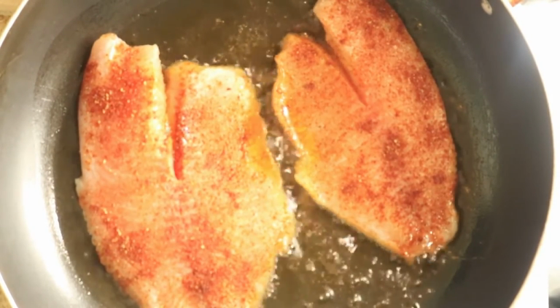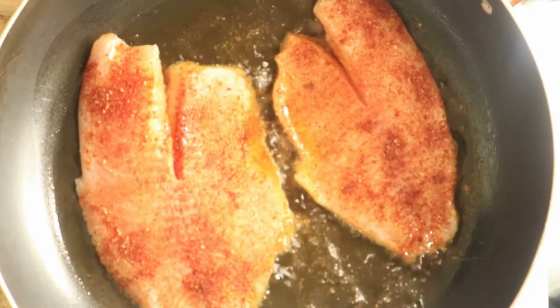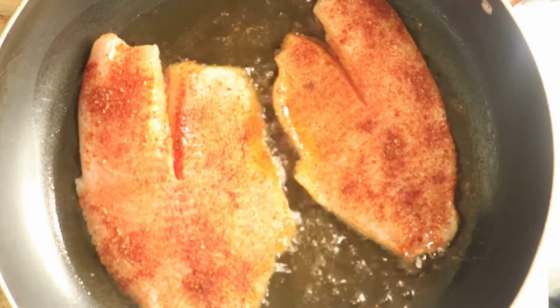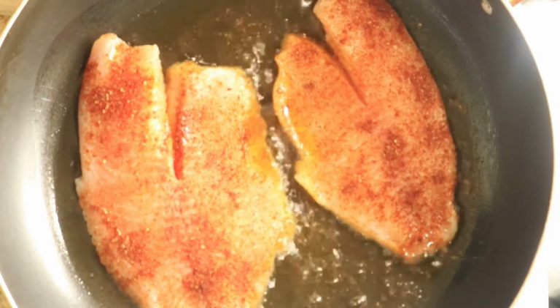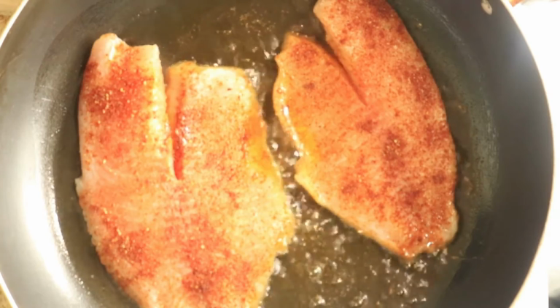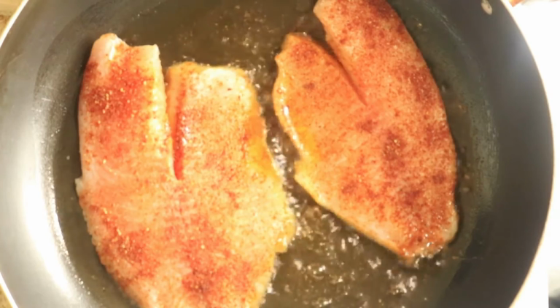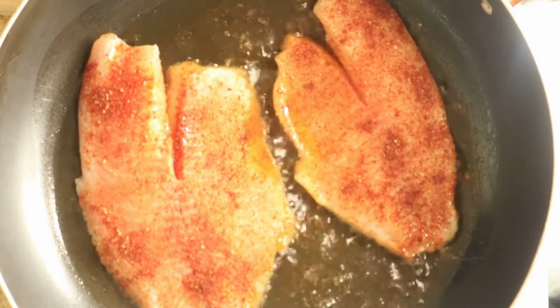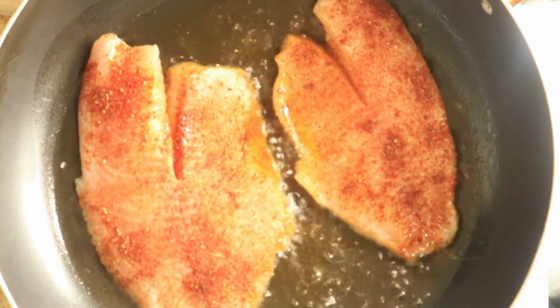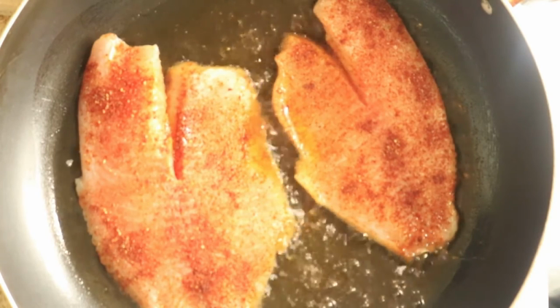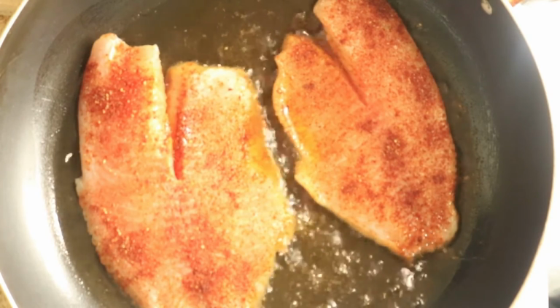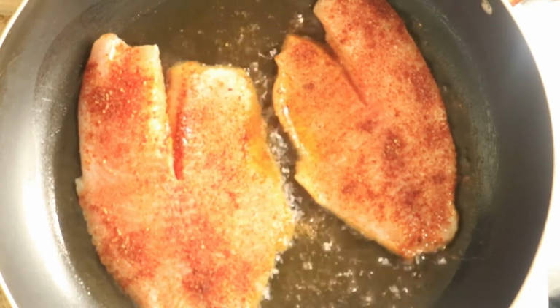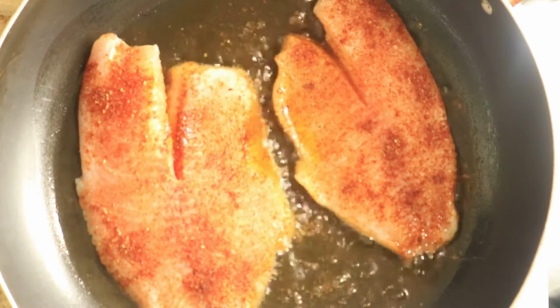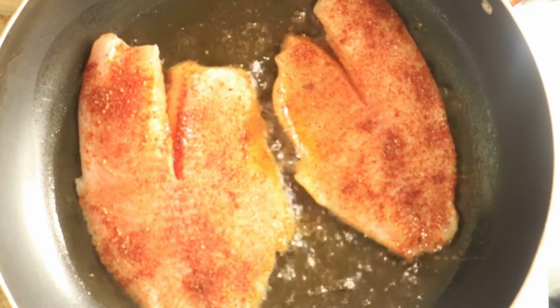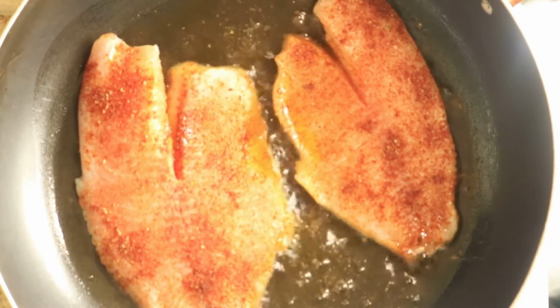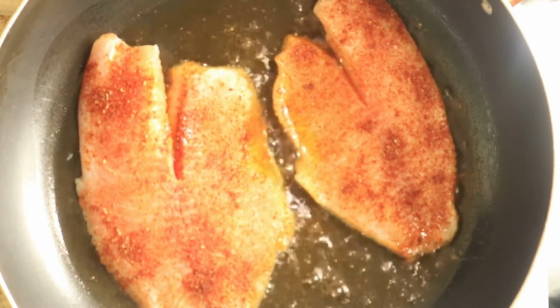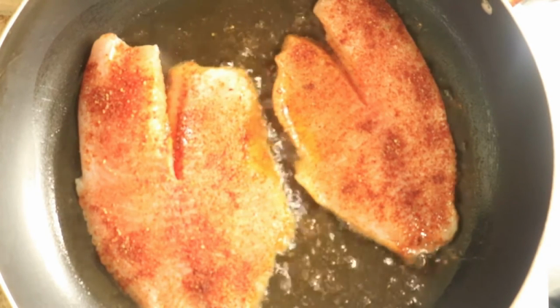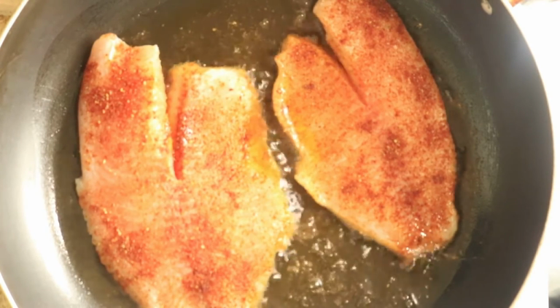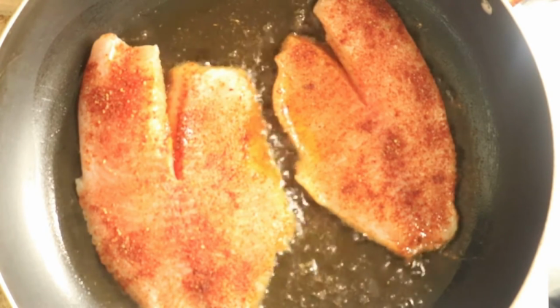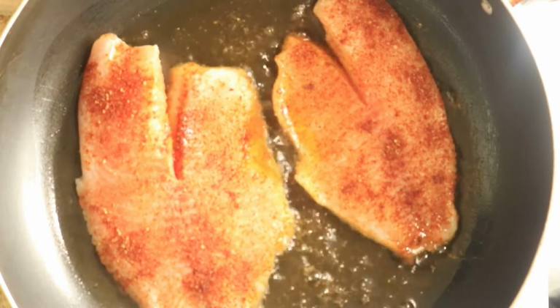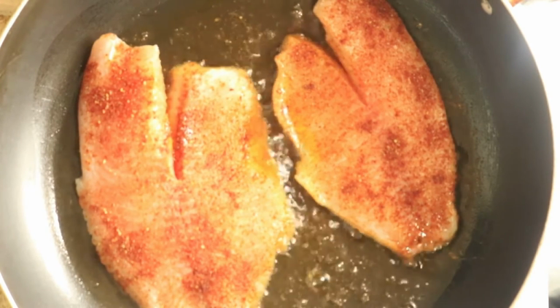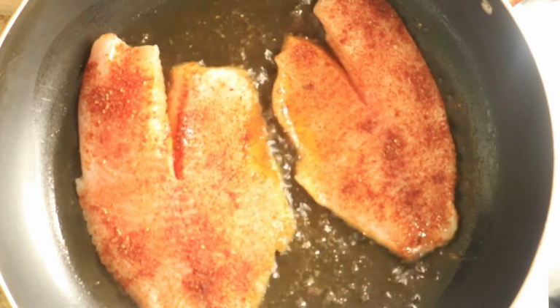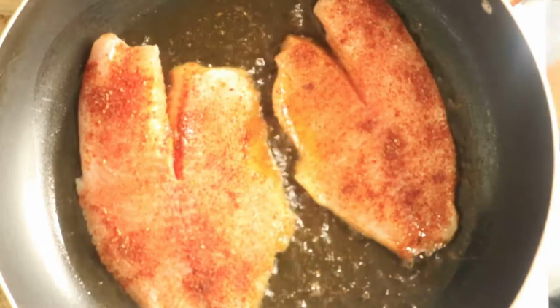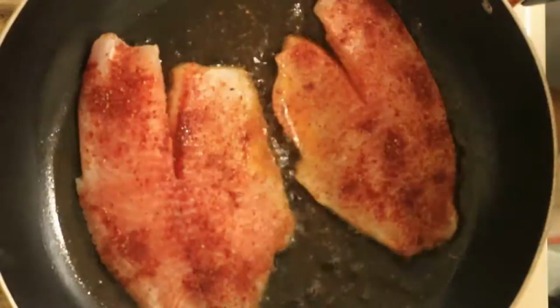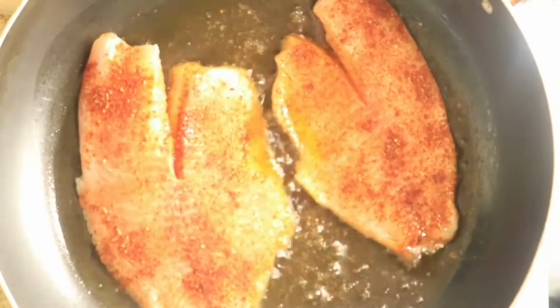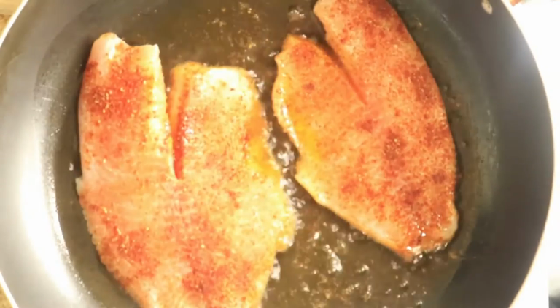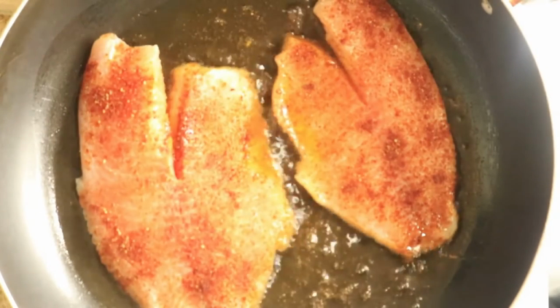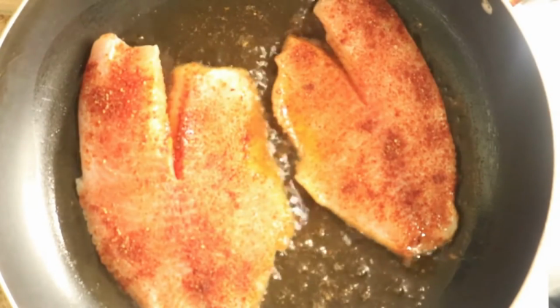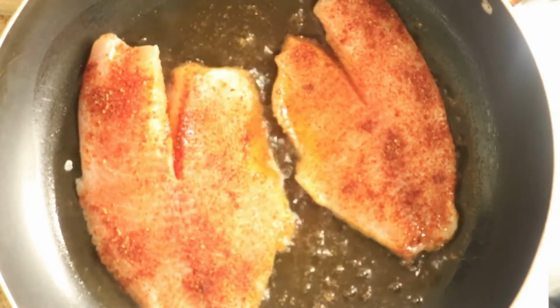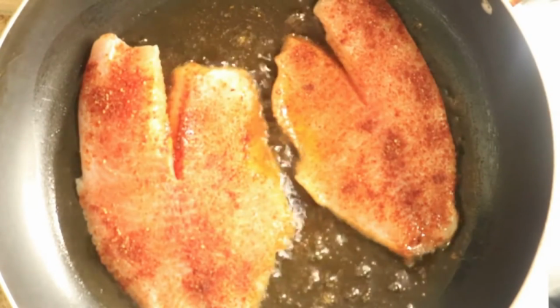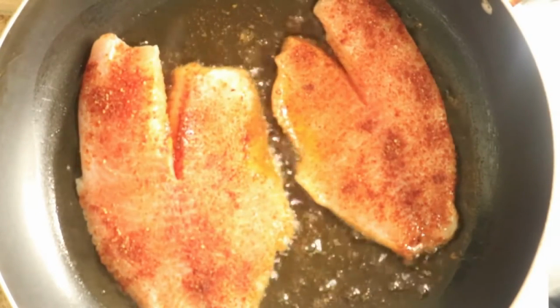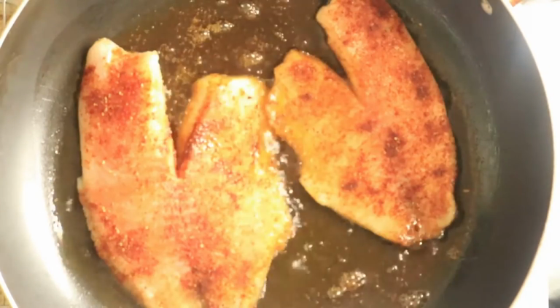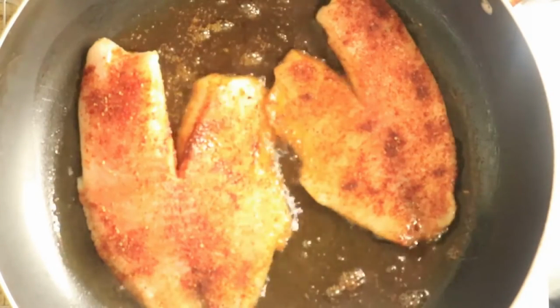One of my biggest challenges when cooking this fish was flipping it over after the four minutes was up without breaking it. Let's see if I was successful.